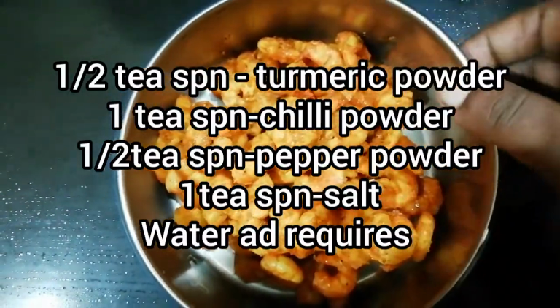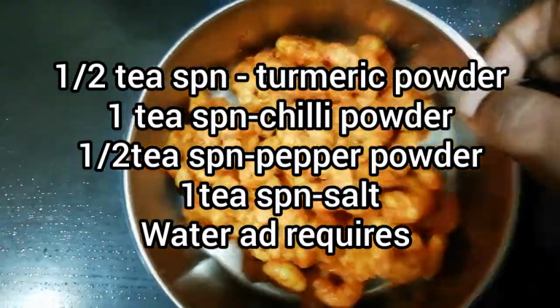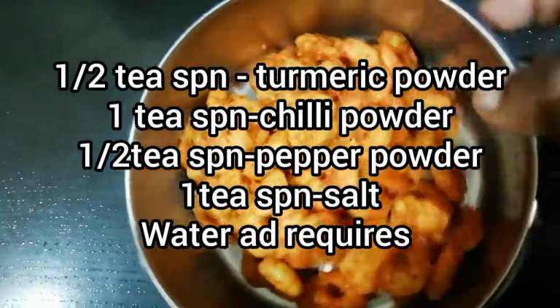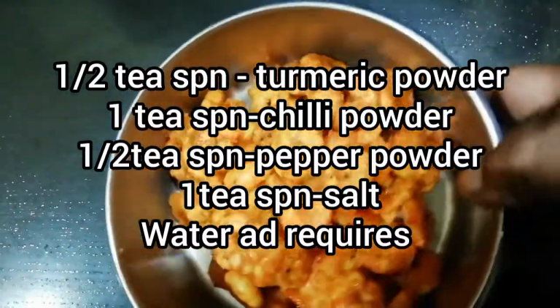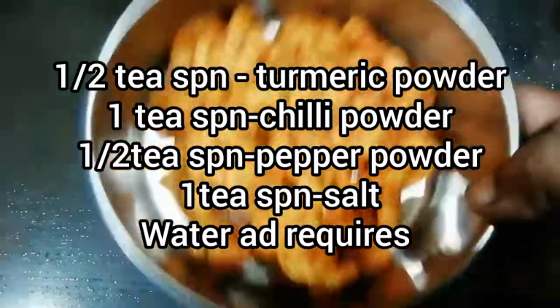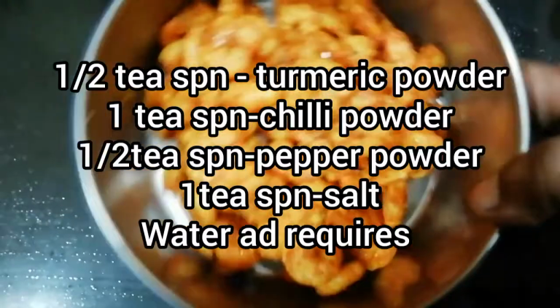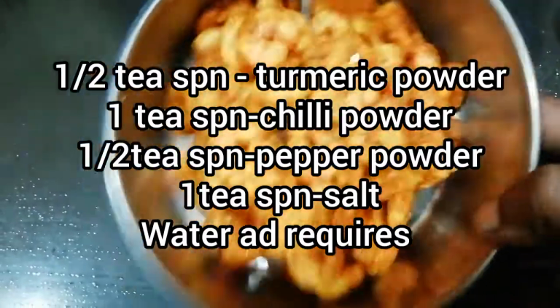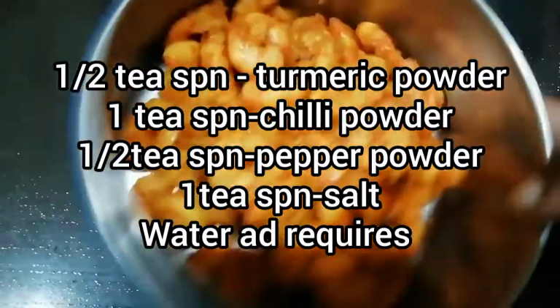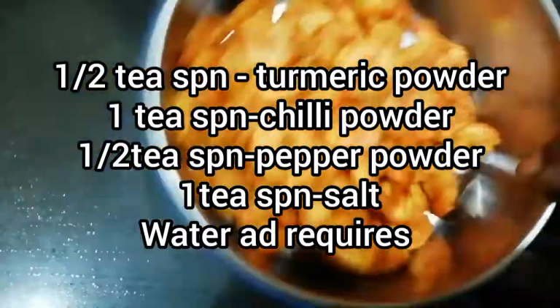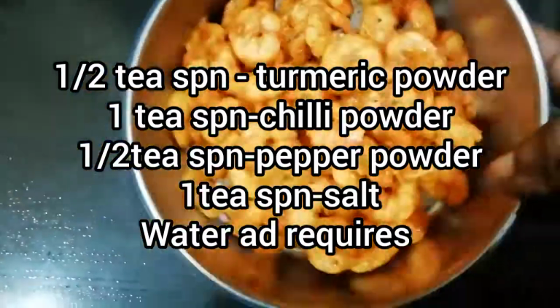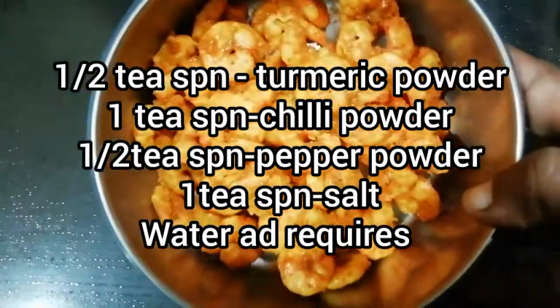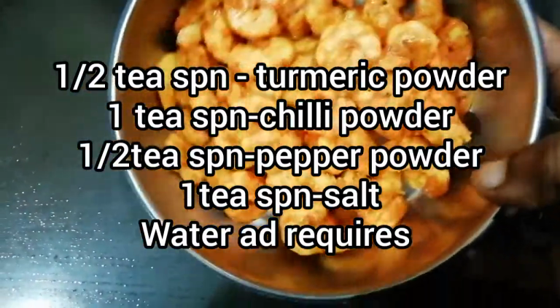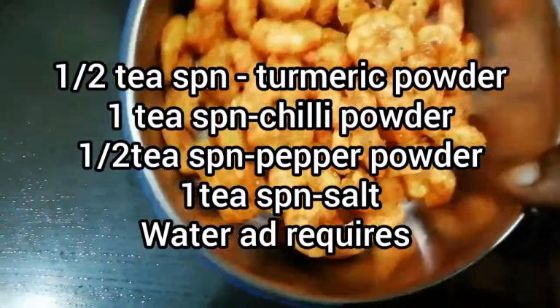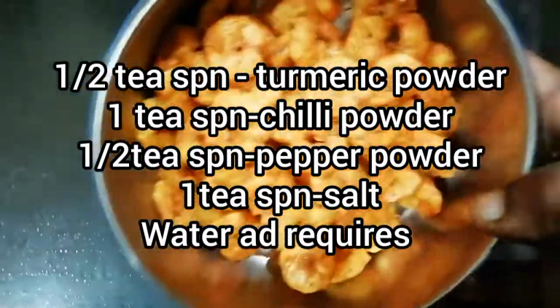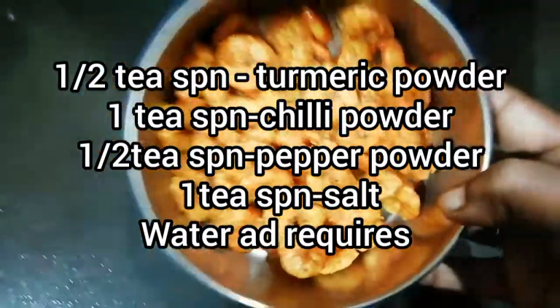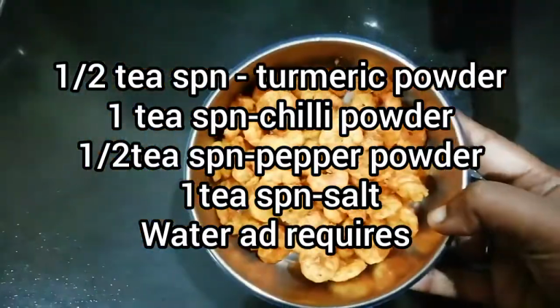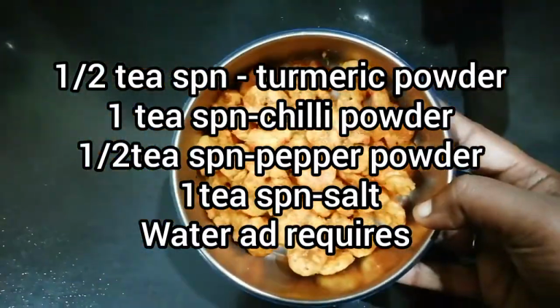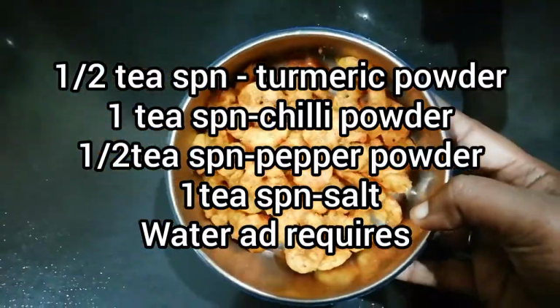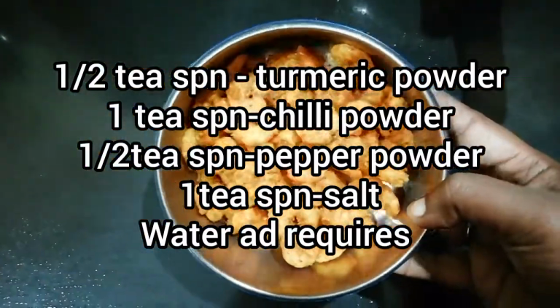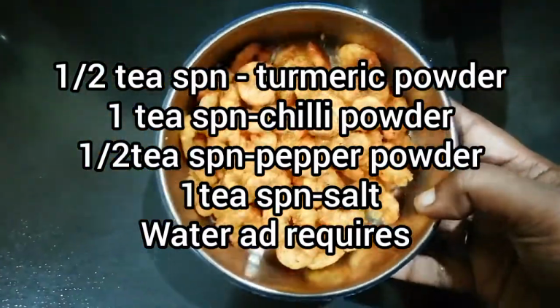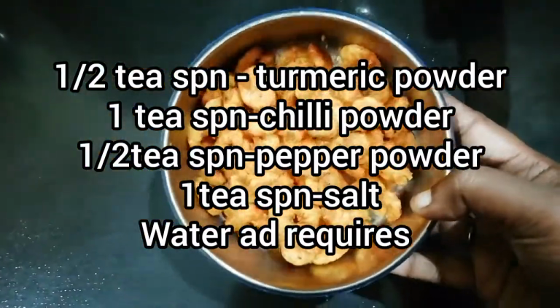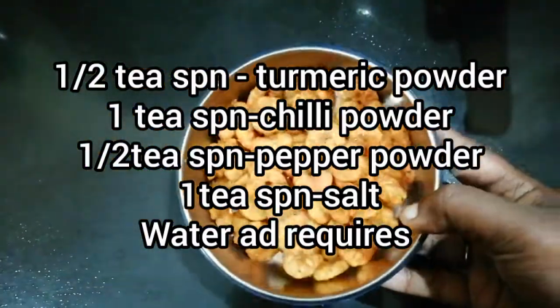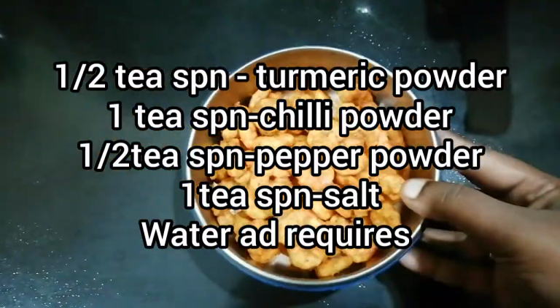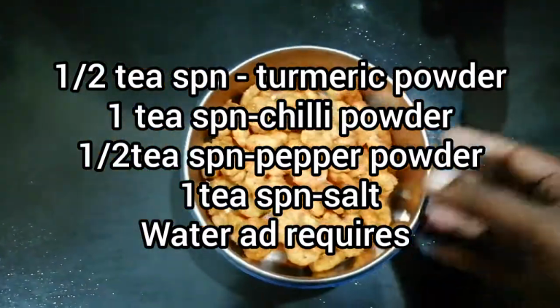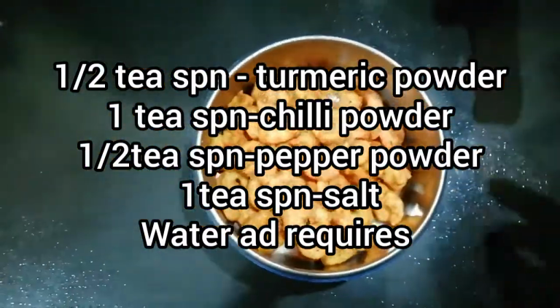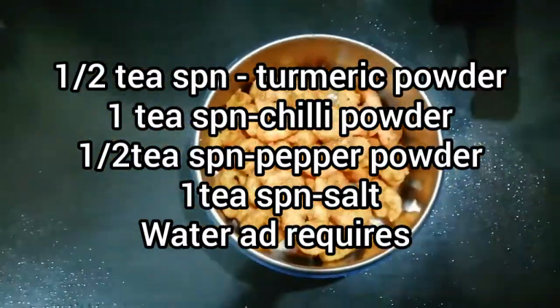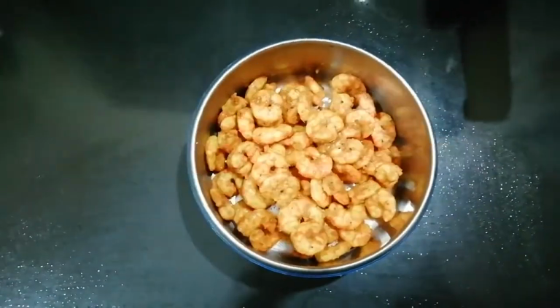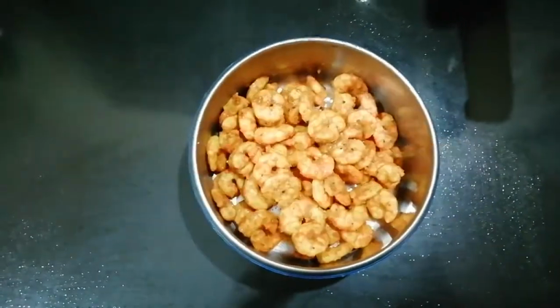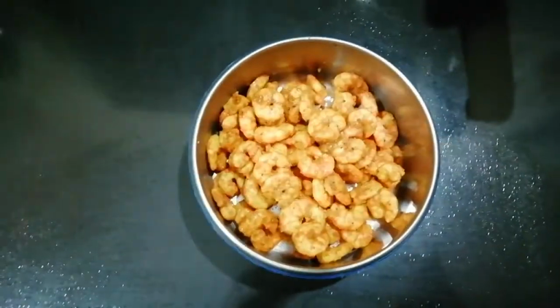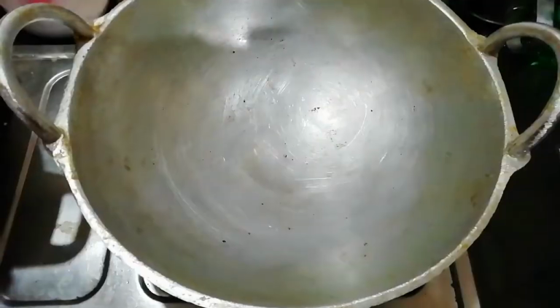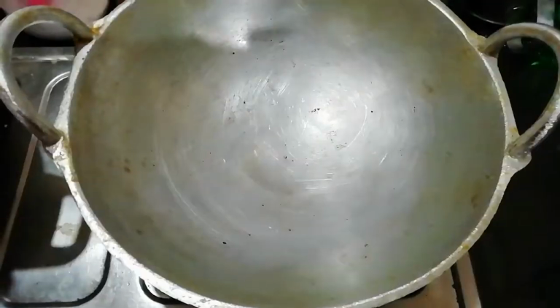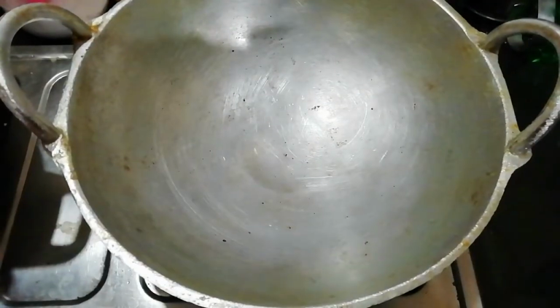1 tsp of jammies, 1 tsp of phoebrigada, 1 tsp of pepper powder. I am going to put it in the fridge.